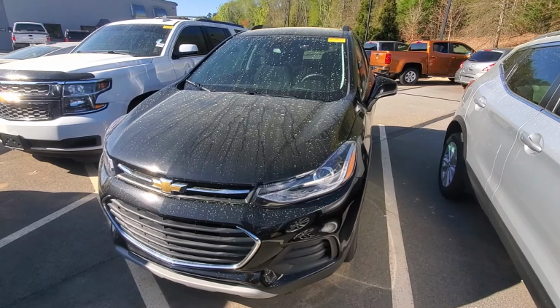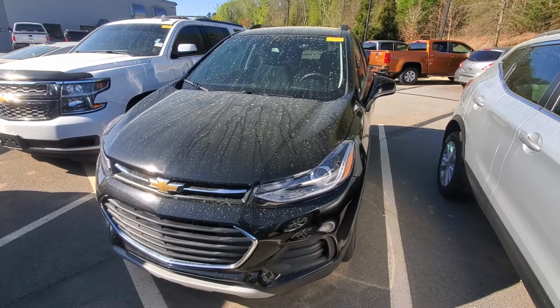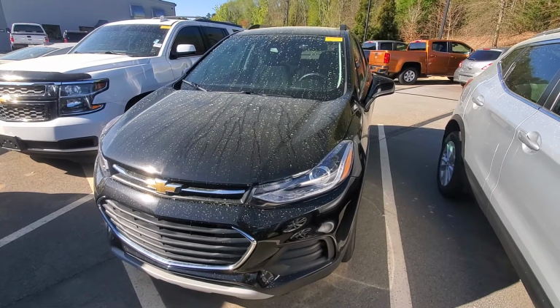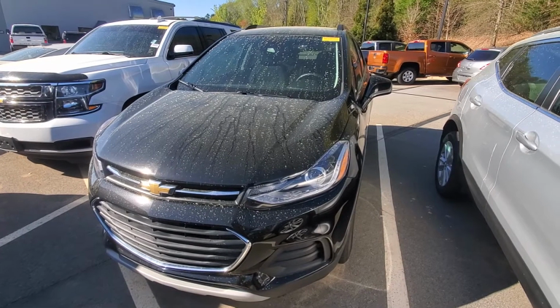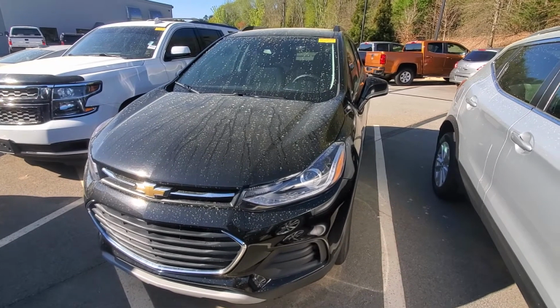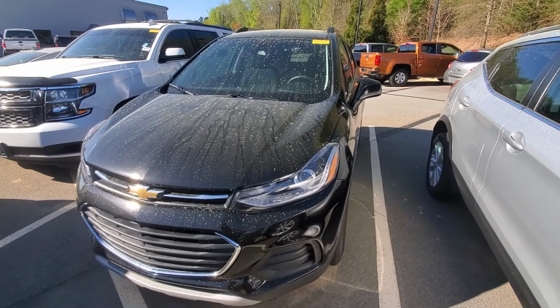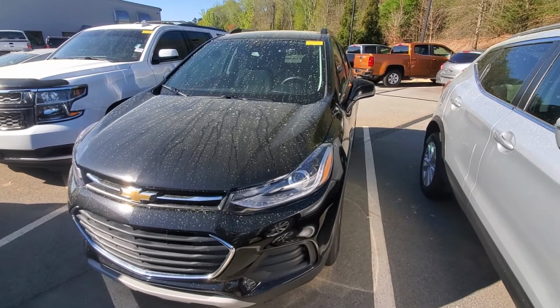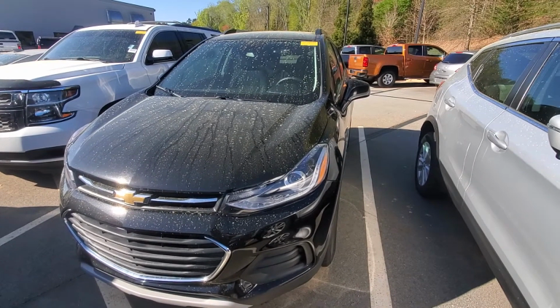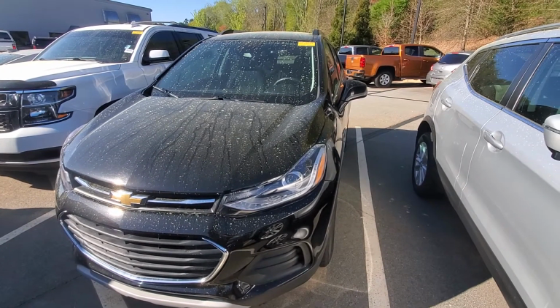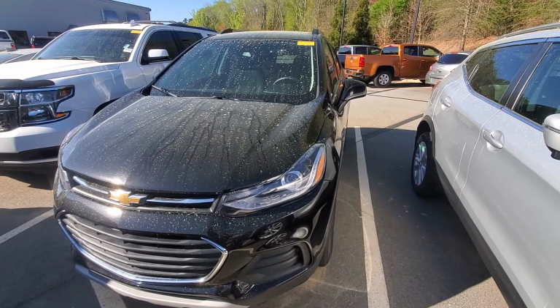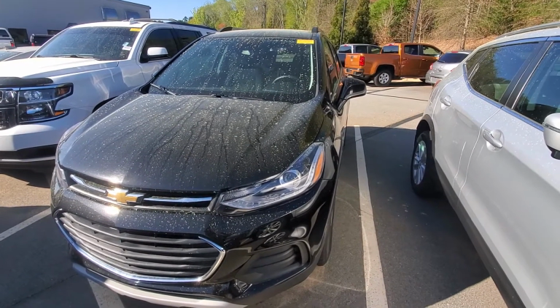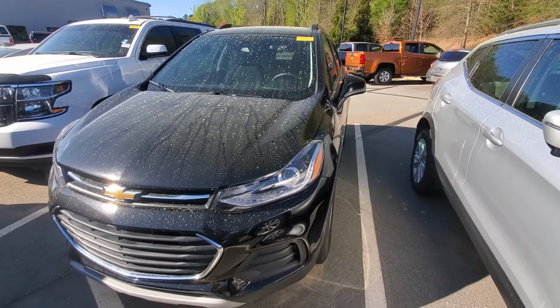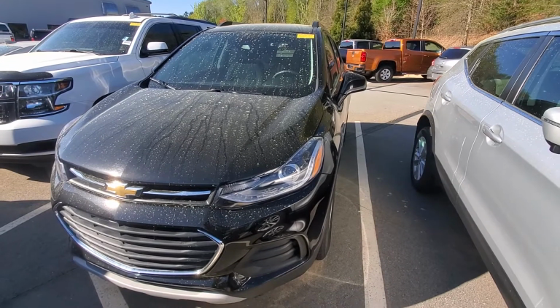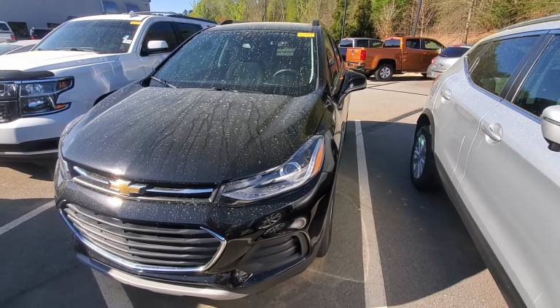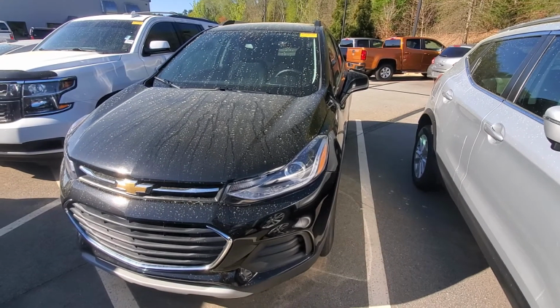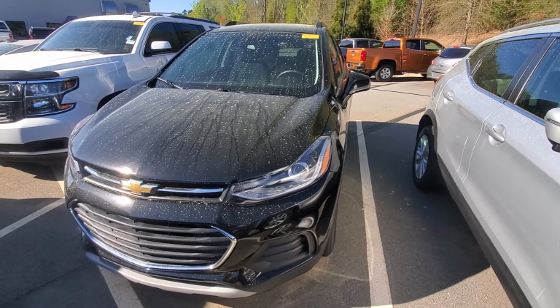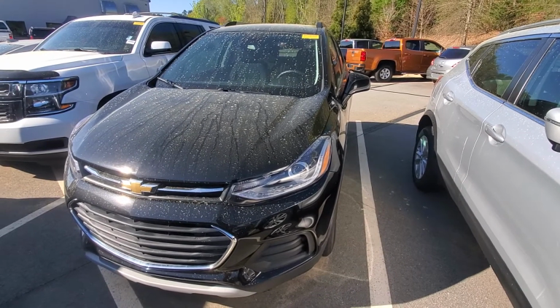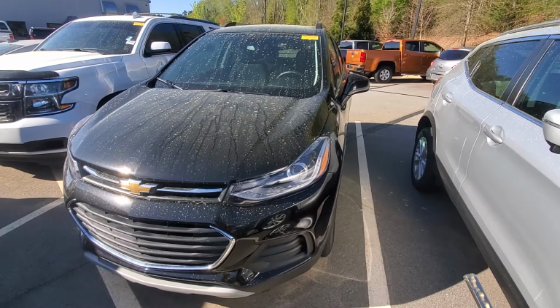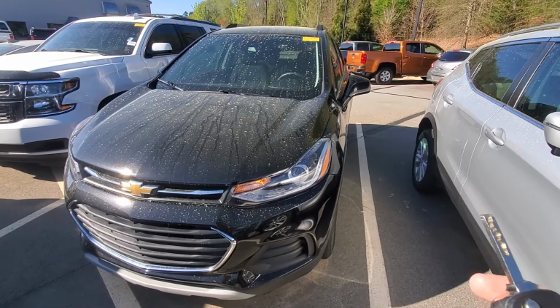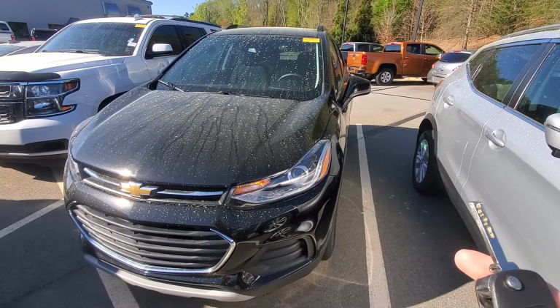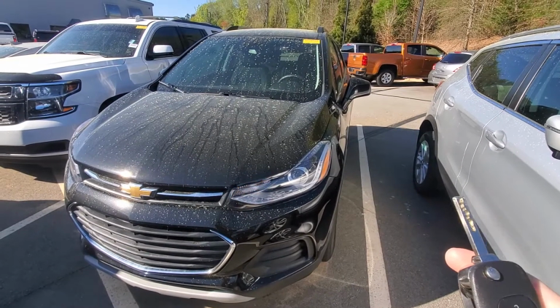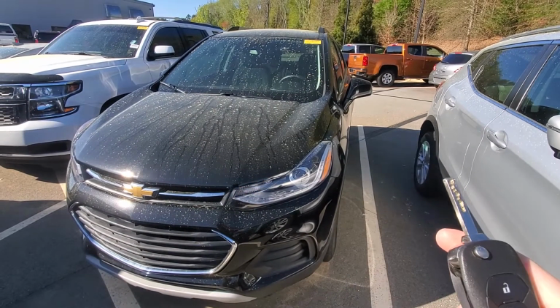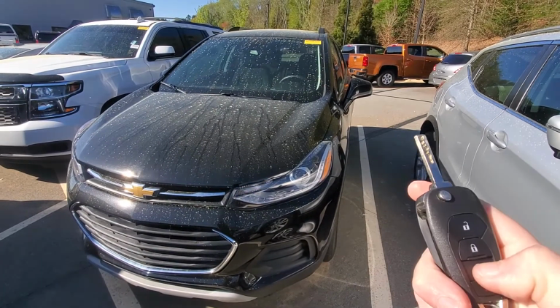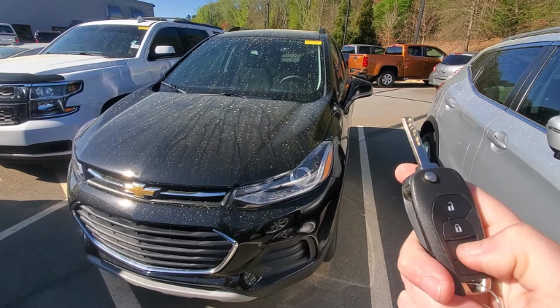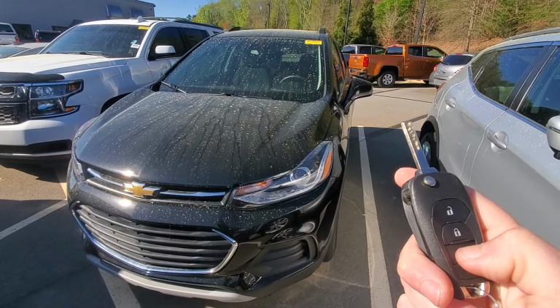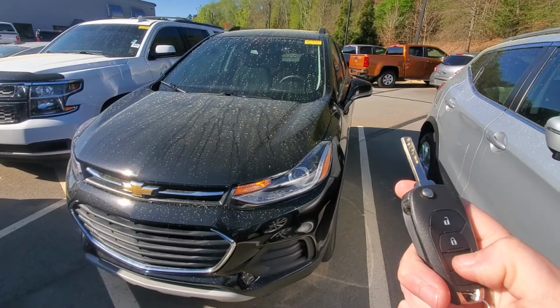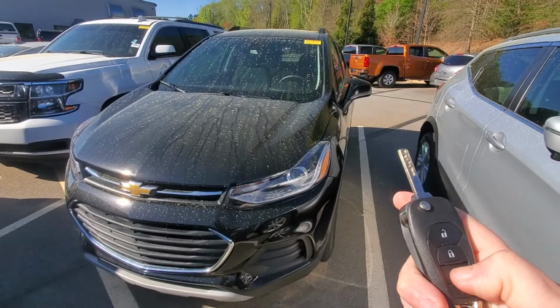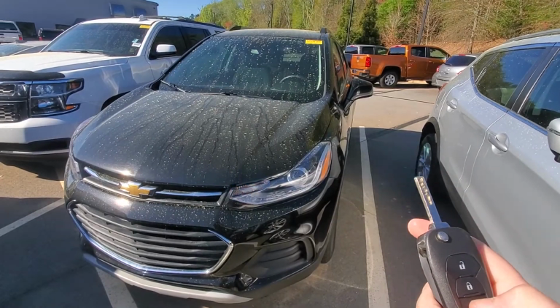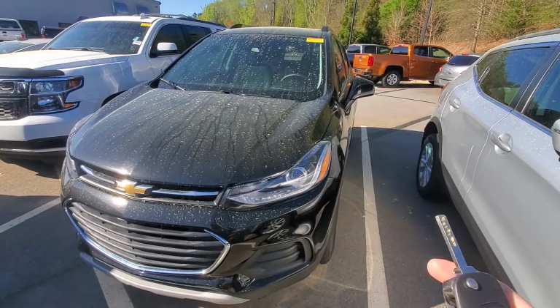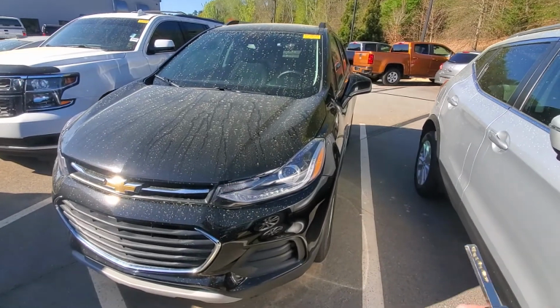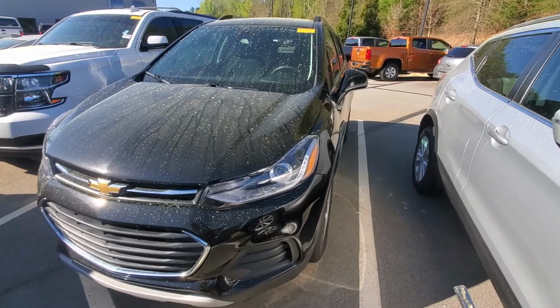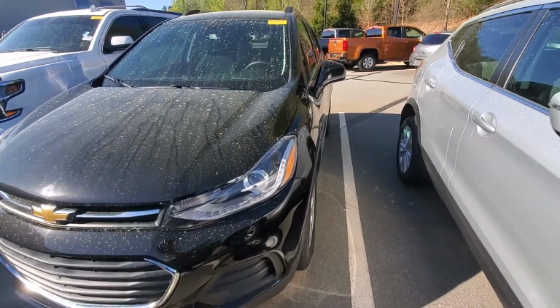Good afternoon, this is Brad with Rick Hendrick Chevrolet of Buford. I want to show you this 2019 Chevrolet Trax. Now this vehicle does have remote start, great for the winter.